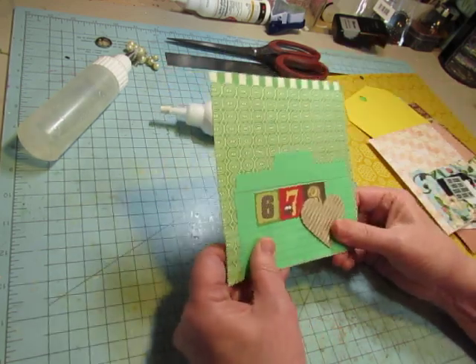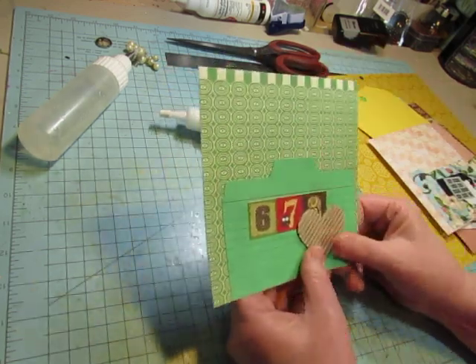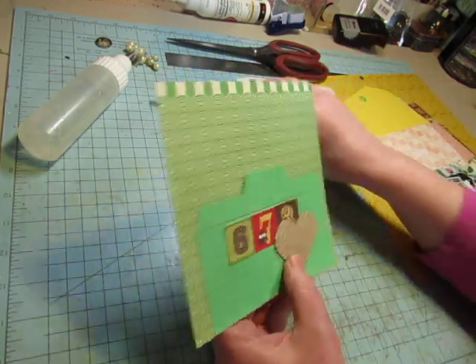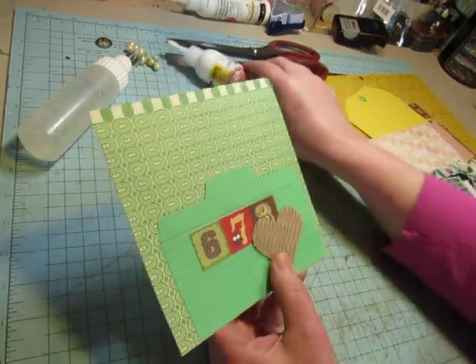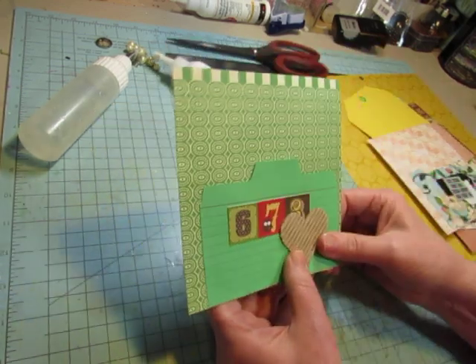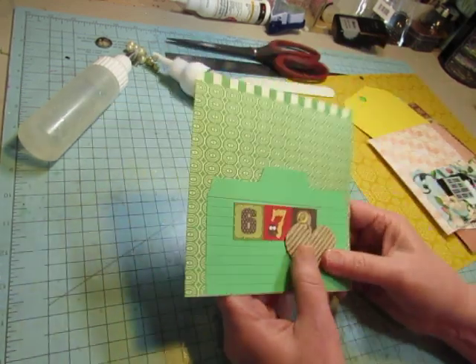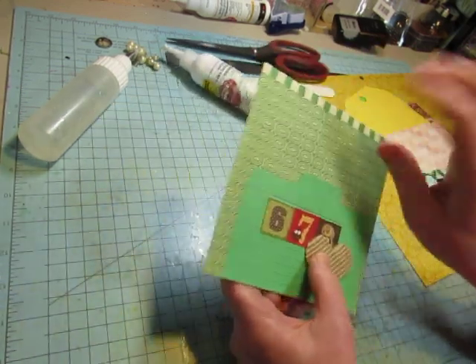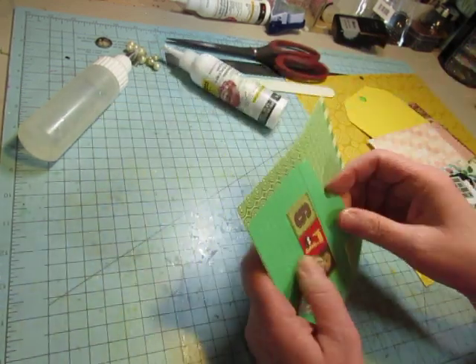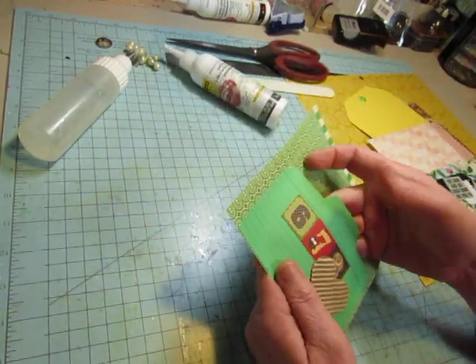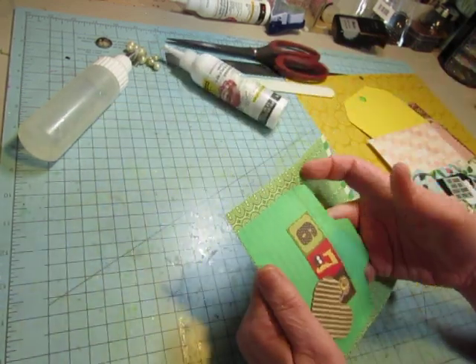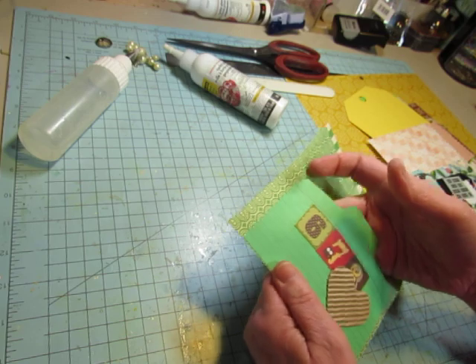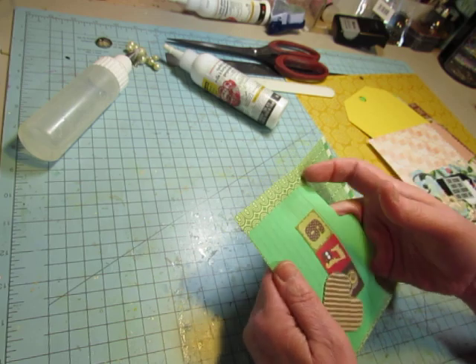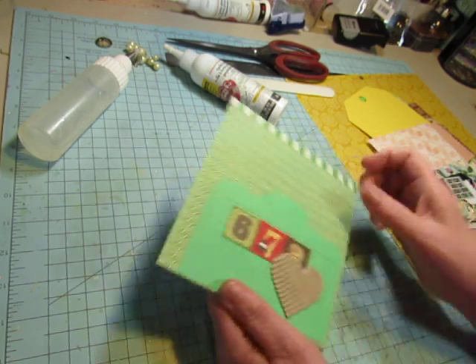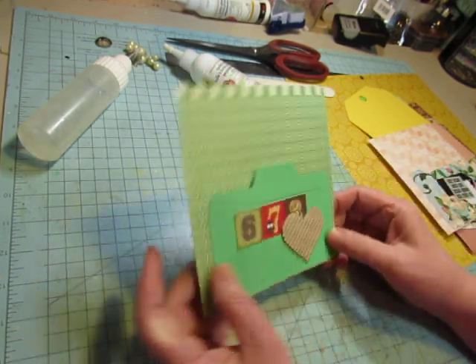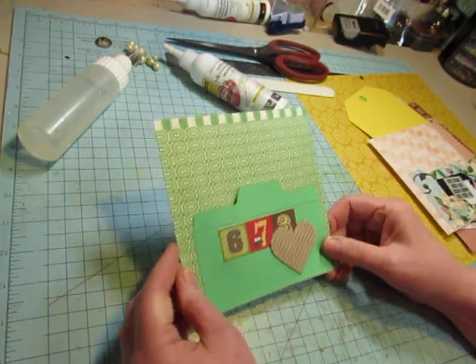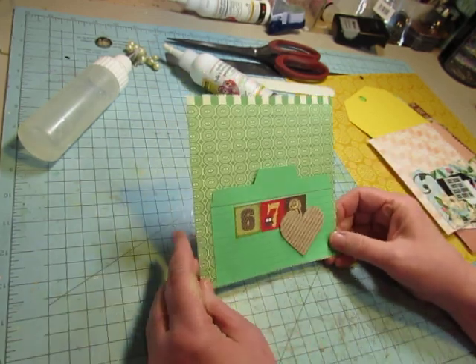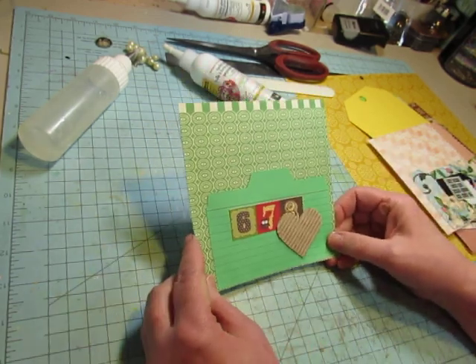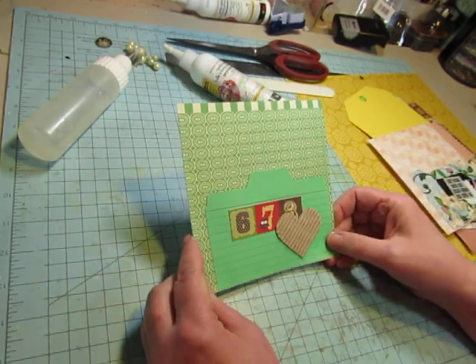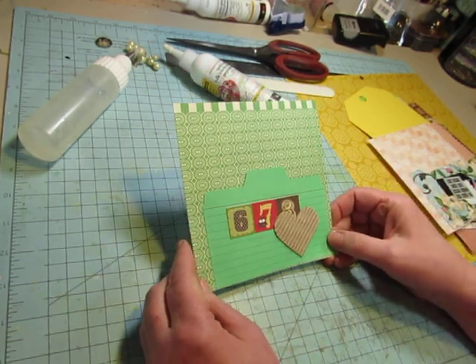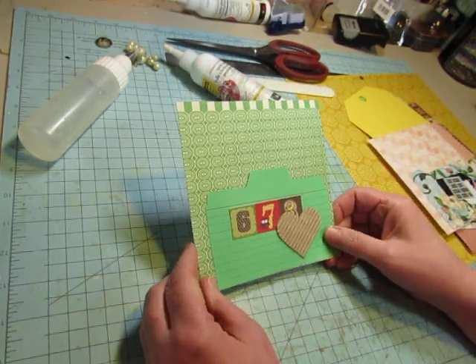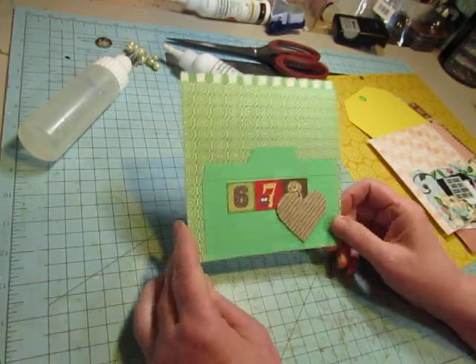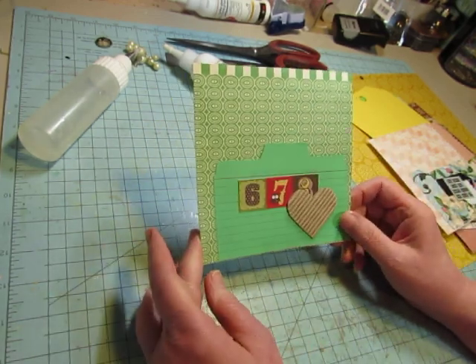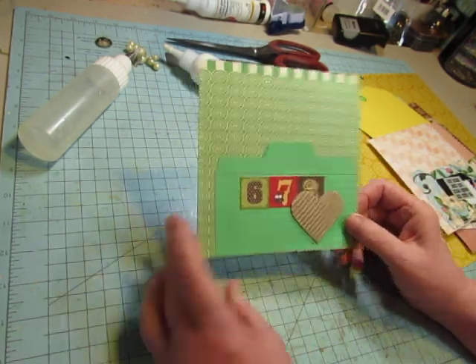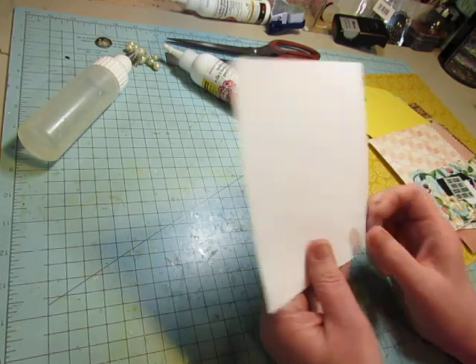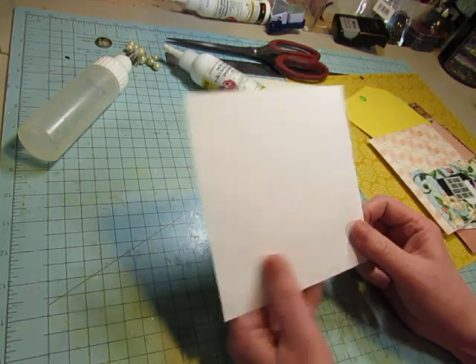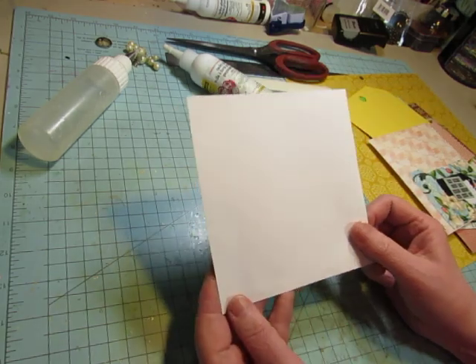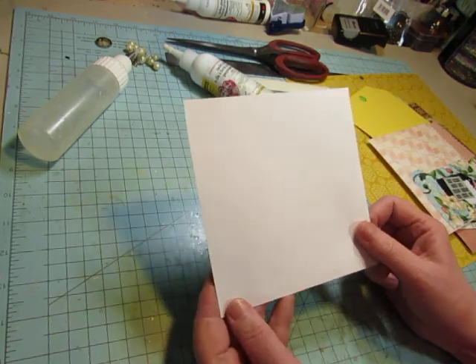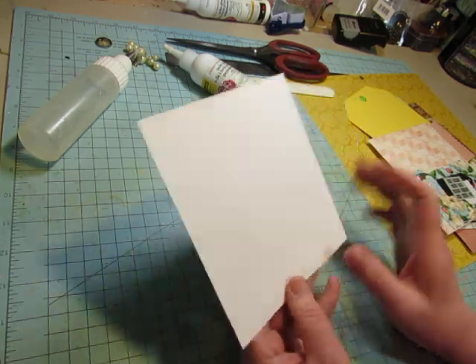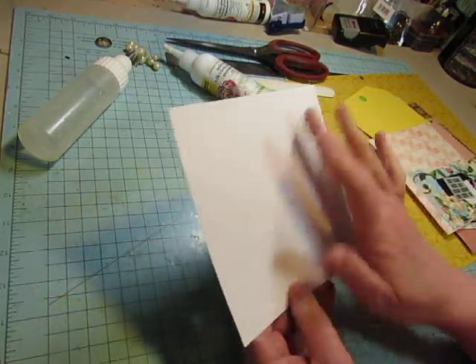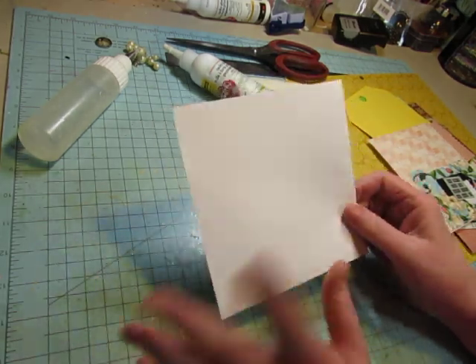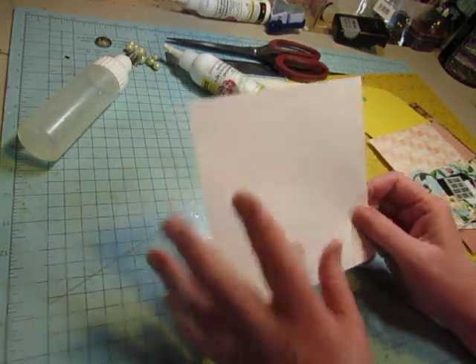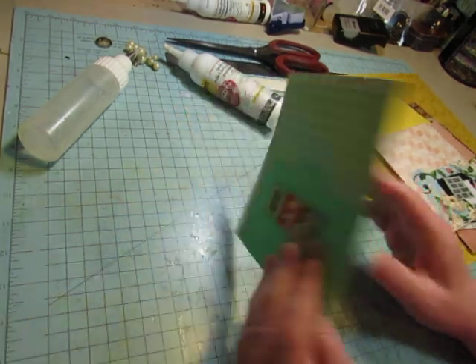I don't need to bring more stuff in, as you know if you saw yesterday's video. That's a fun page — this one is white on the back so maybe I'll do some stamping on that, but we're not stamping today.